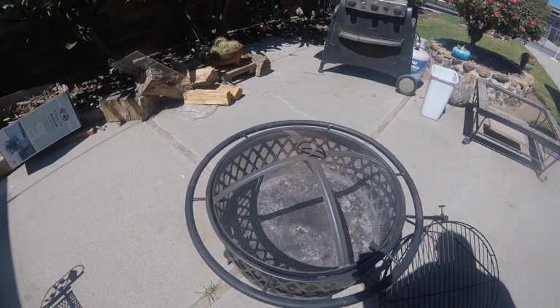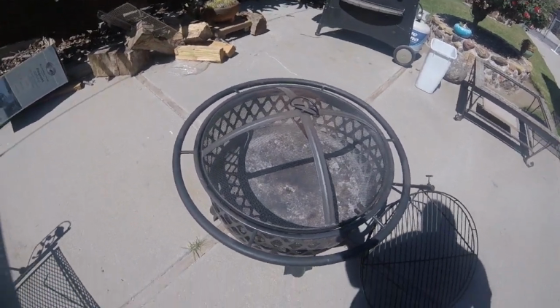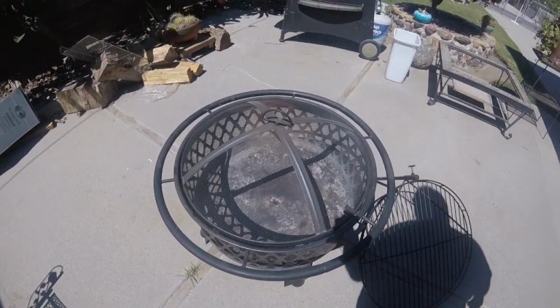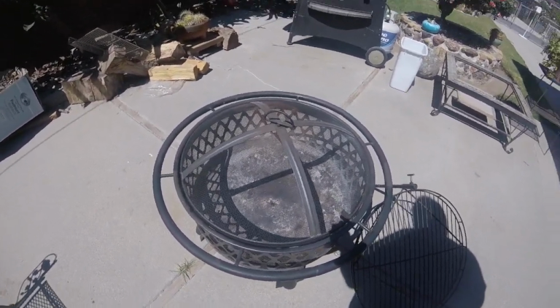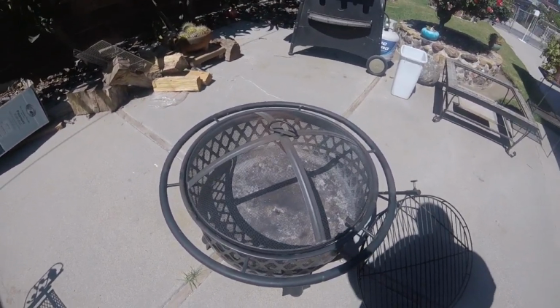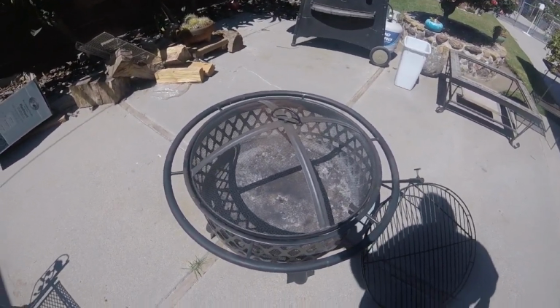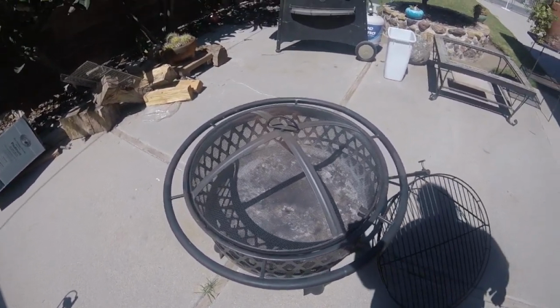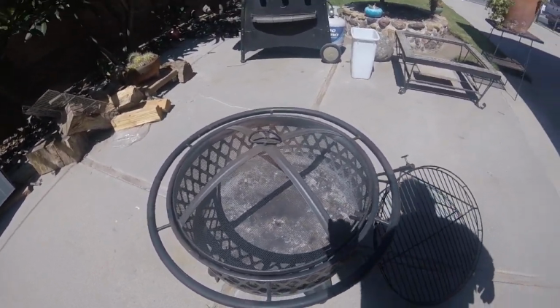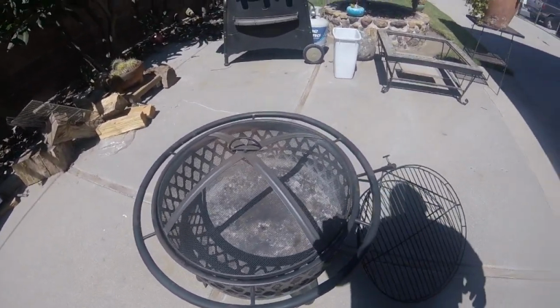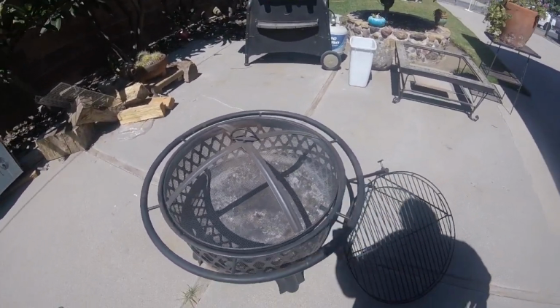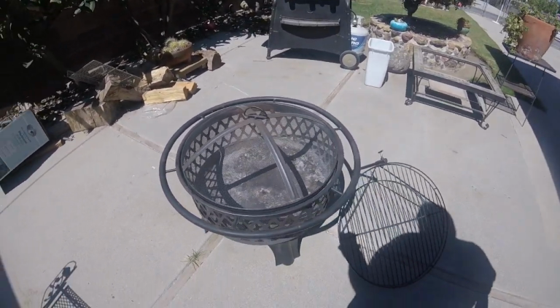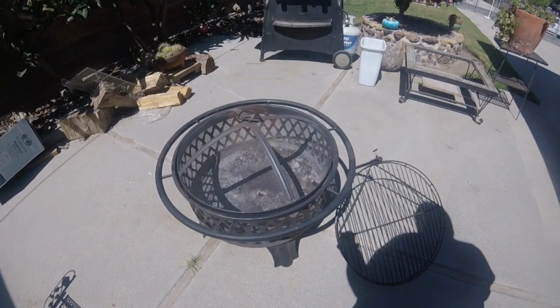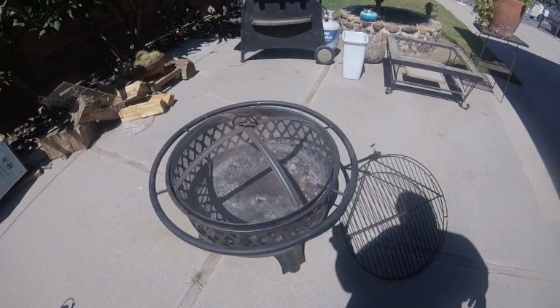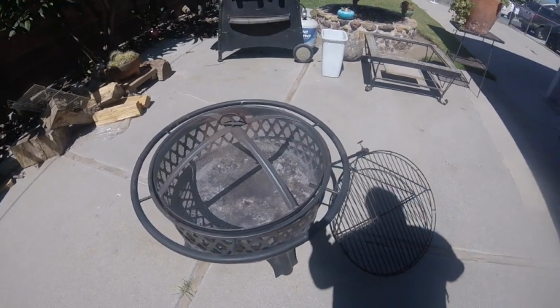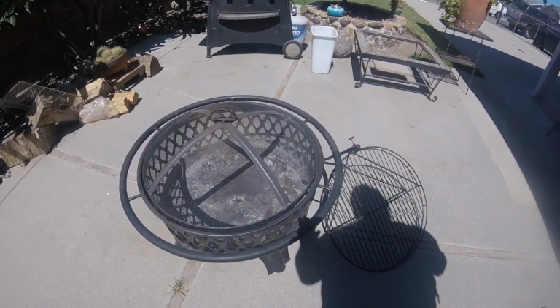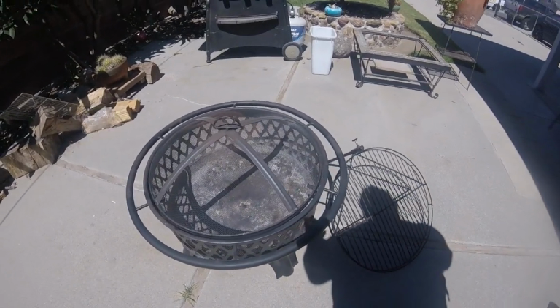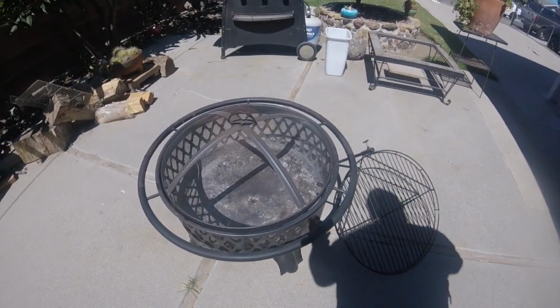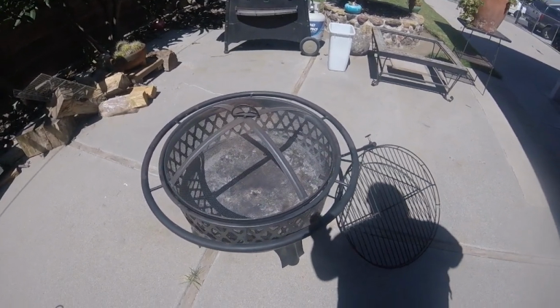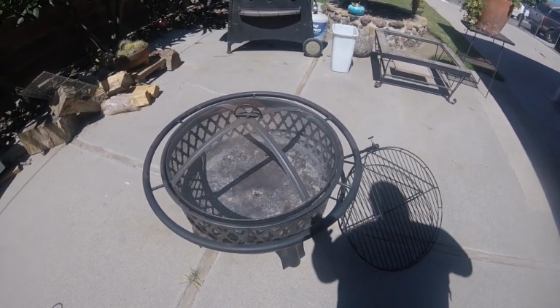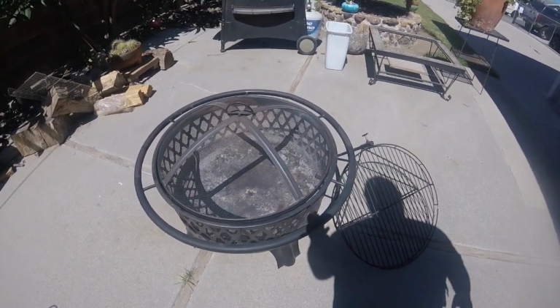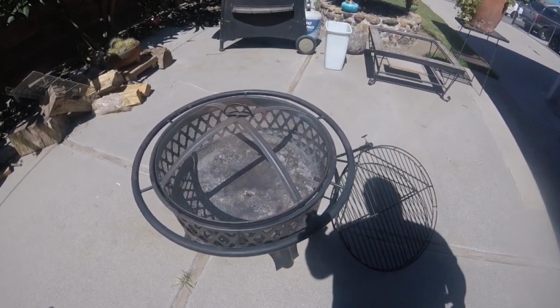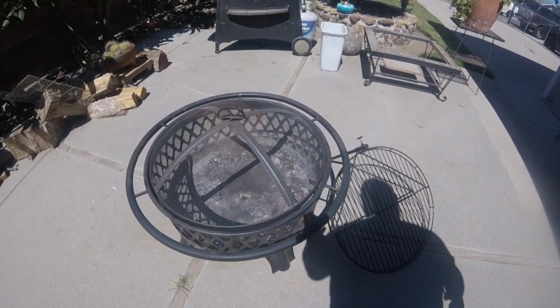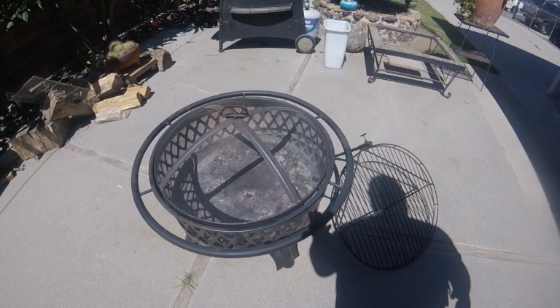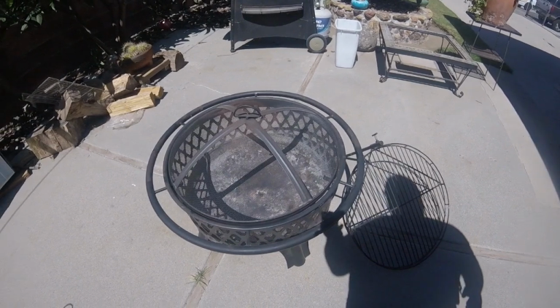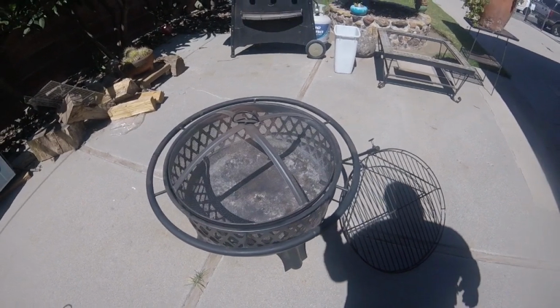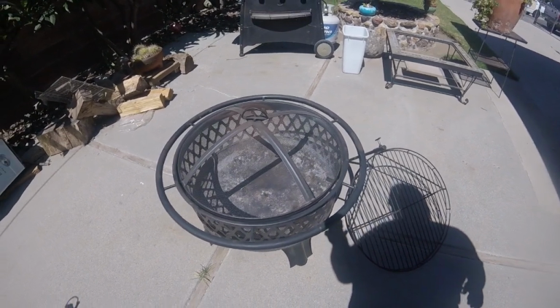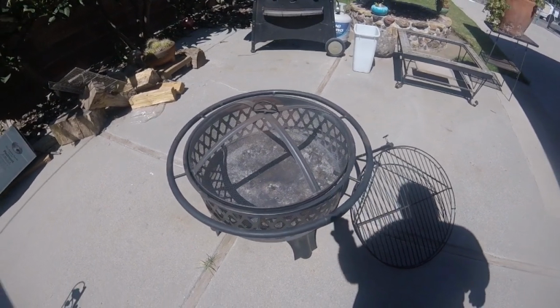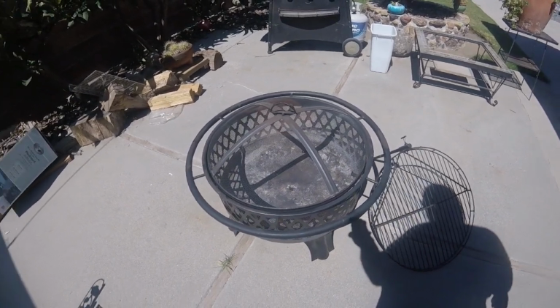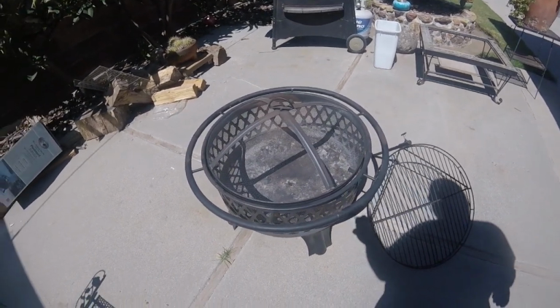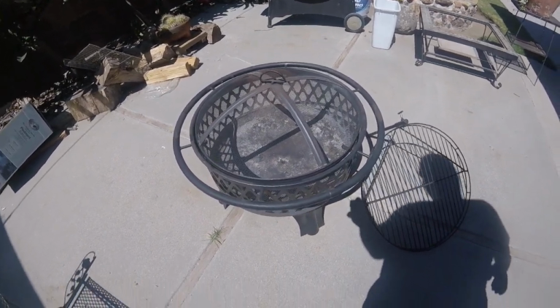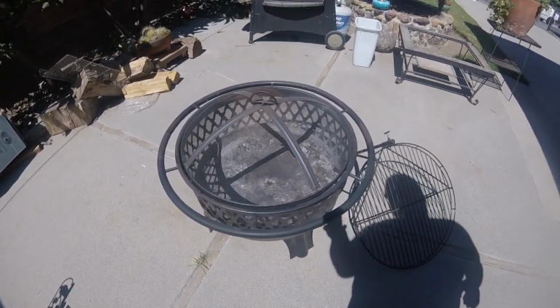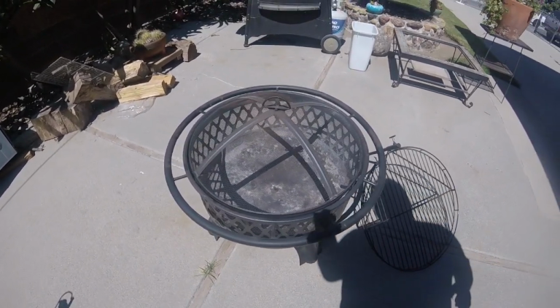You can burn both wood and charcoal in this fire pit. We're going to go ahead and do a cooking video with this particular fire pit using charcoal a little later on. So all in all, it's a very good fire pit. Let's go ahead and look at a few other features.